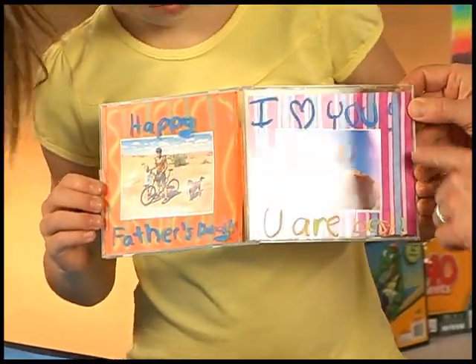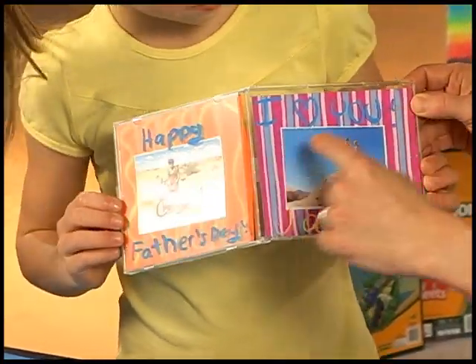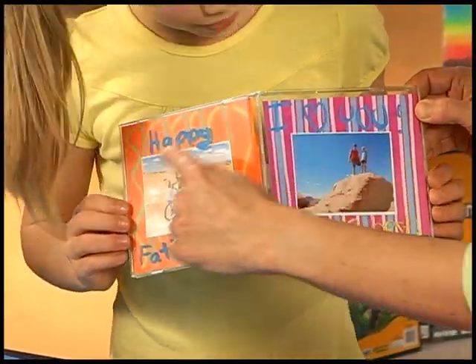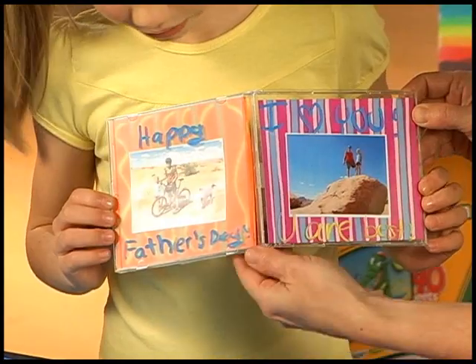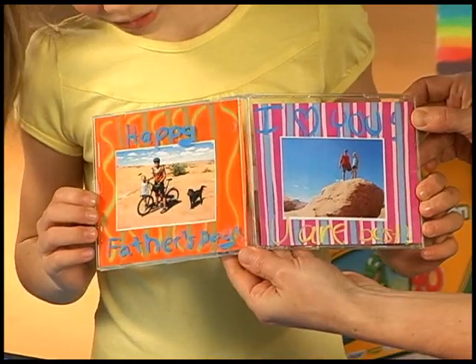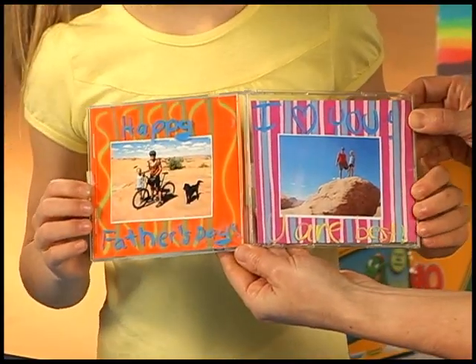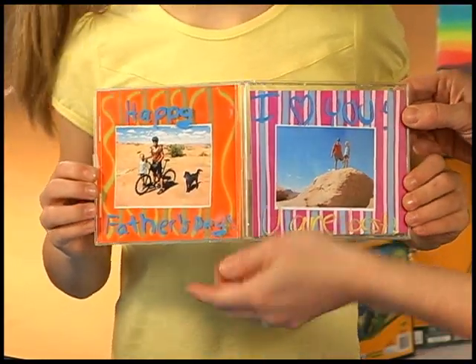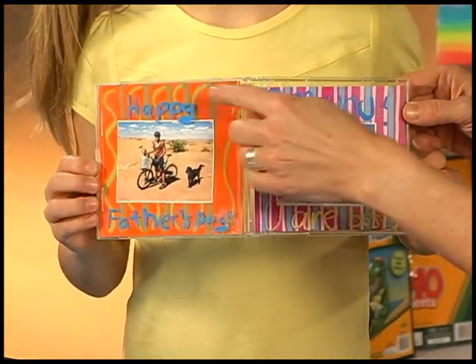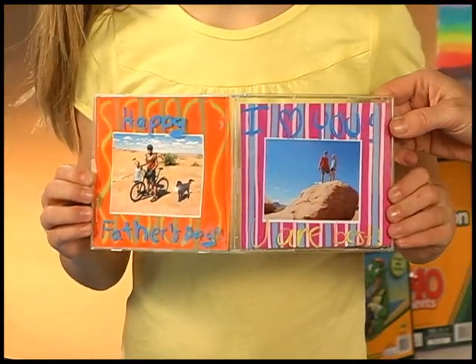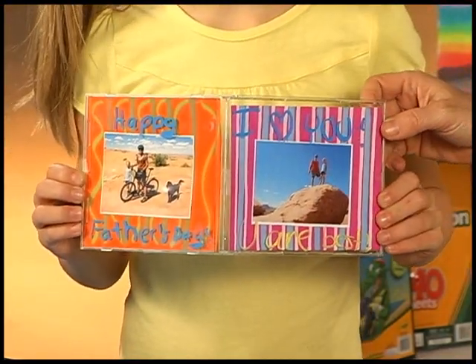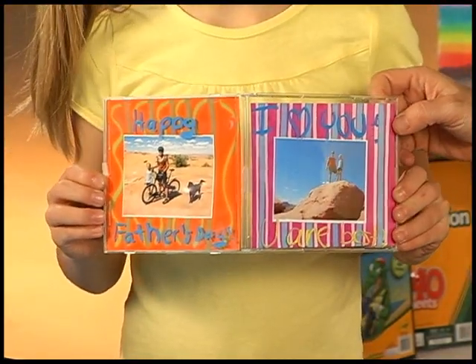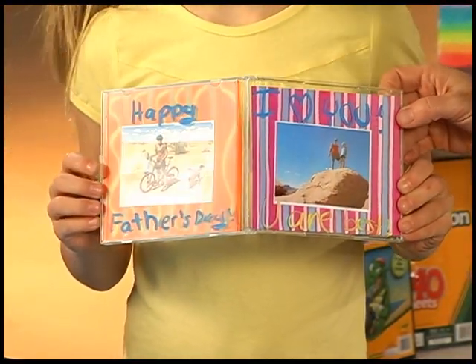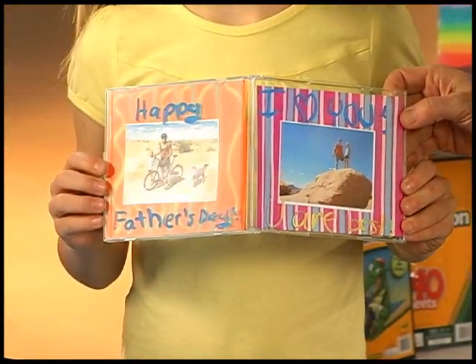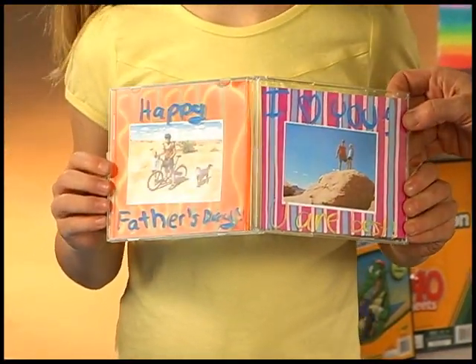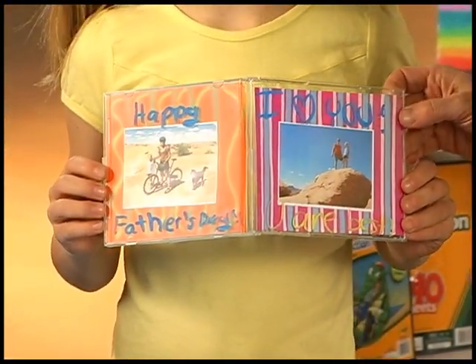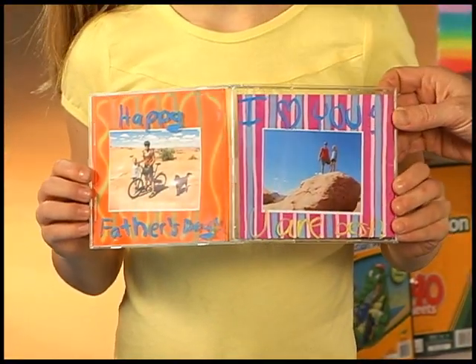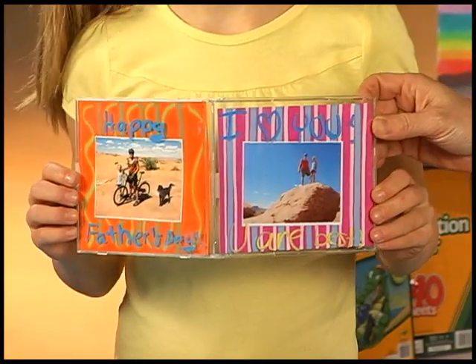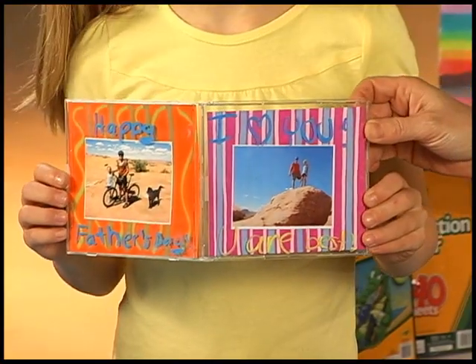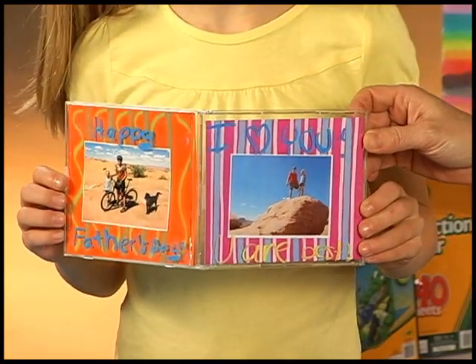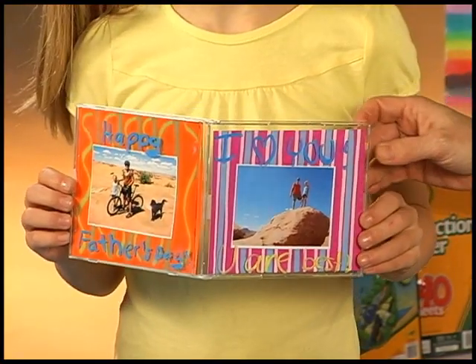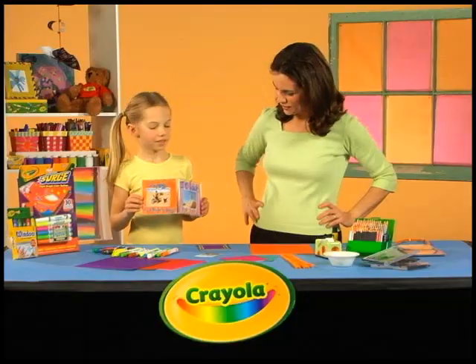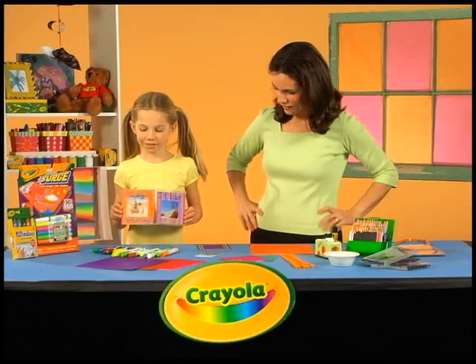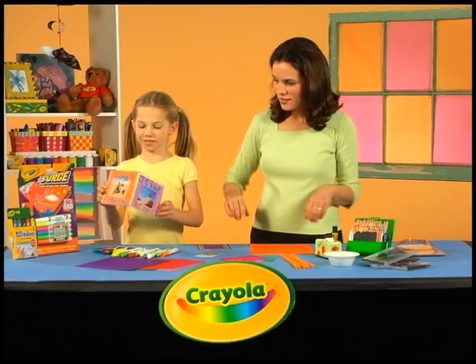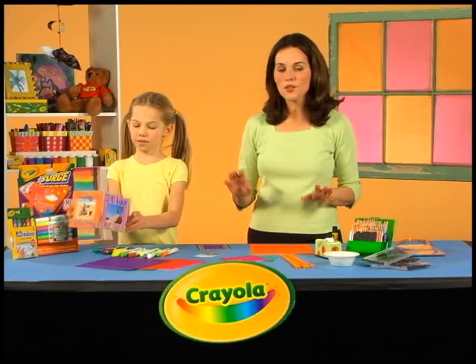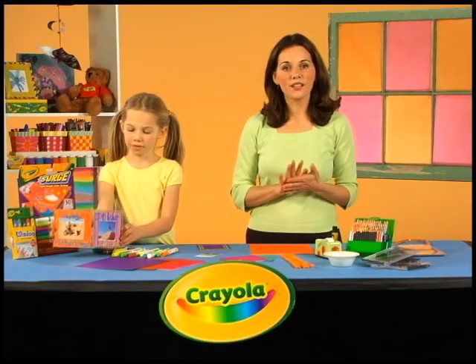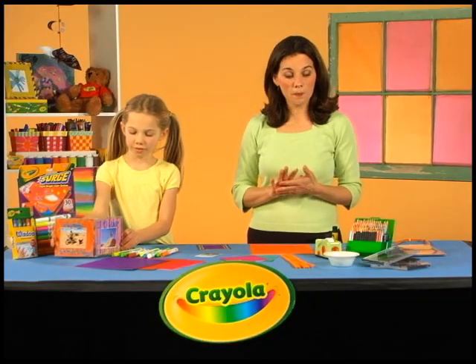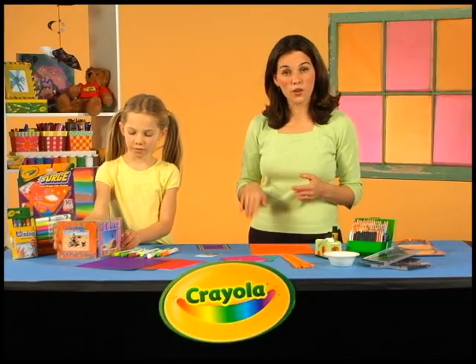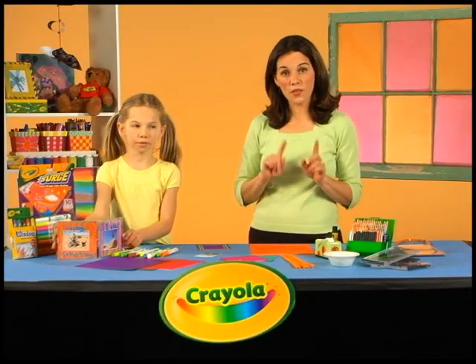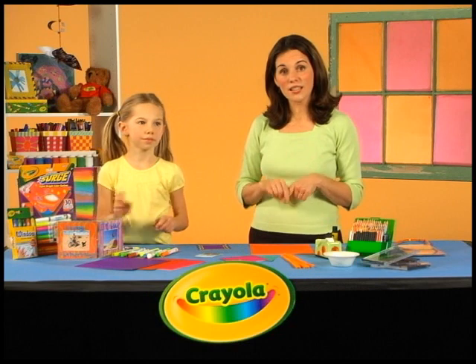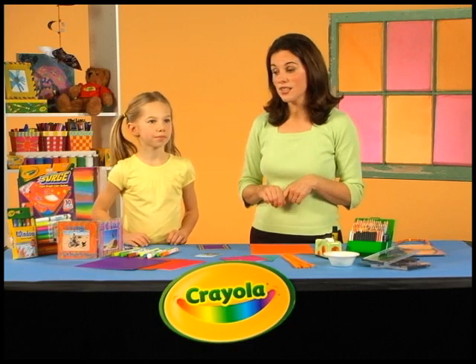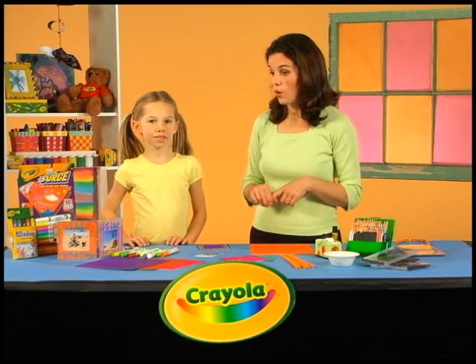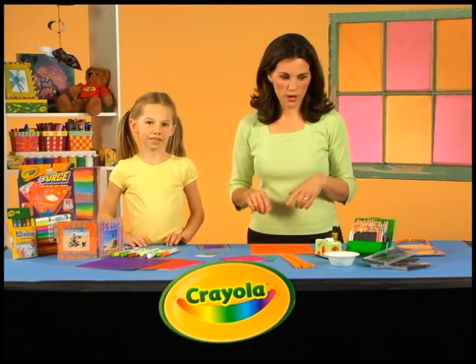I like how the colors are so bright around the pictures. And what a great idea to write a message — it even says Happy Father's Day using your Crayola window crayons. That looks fantastic. So here's how Liana made her Father's Day CD case photo frame.